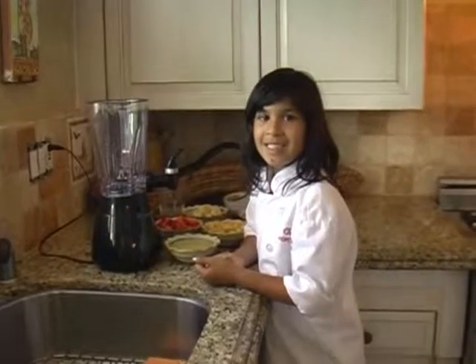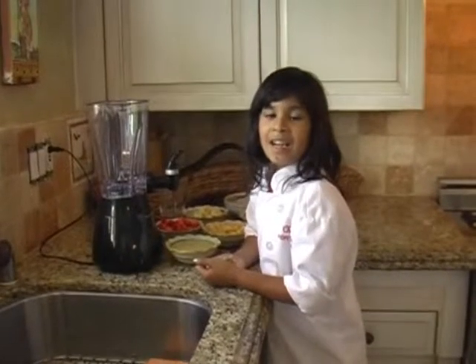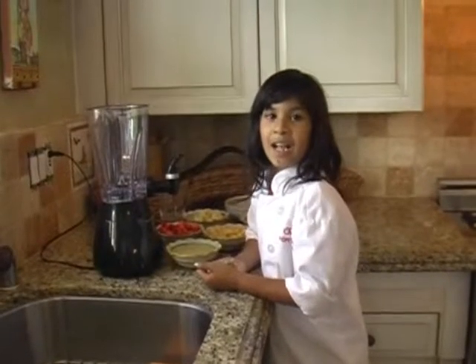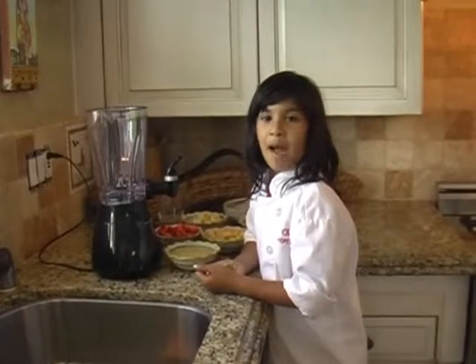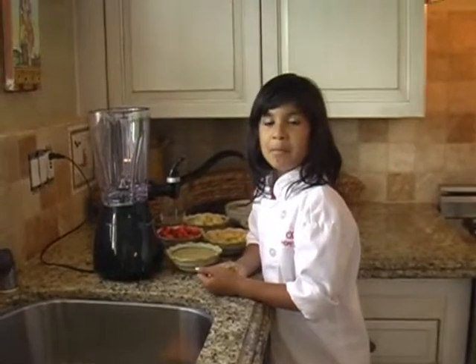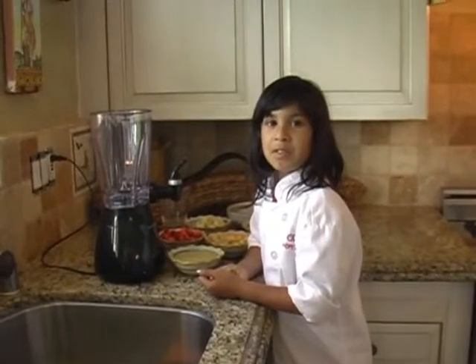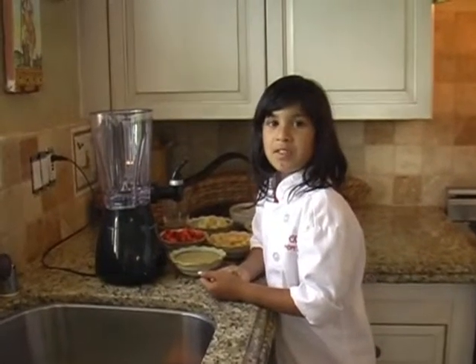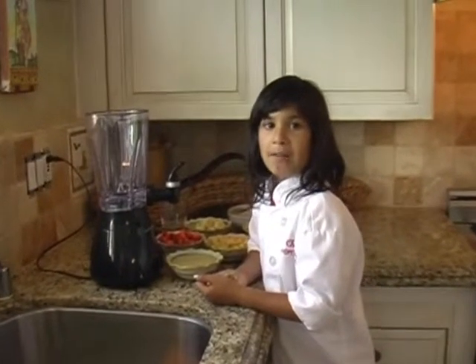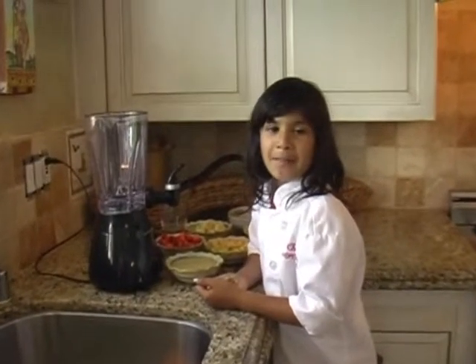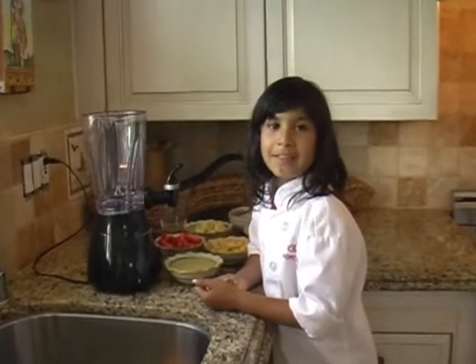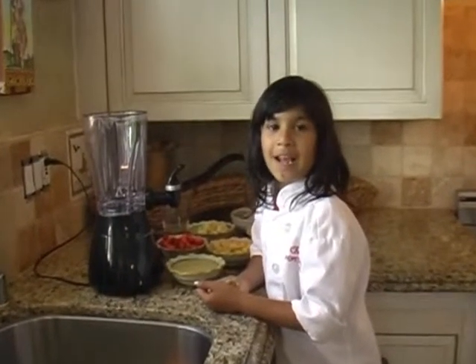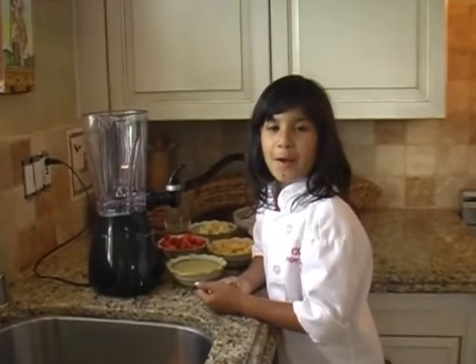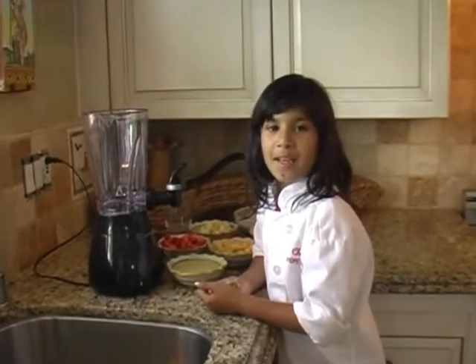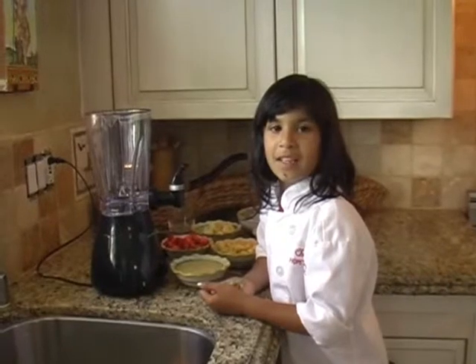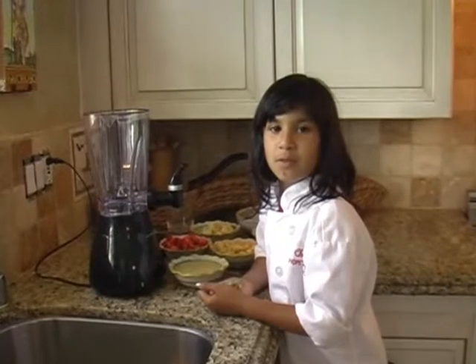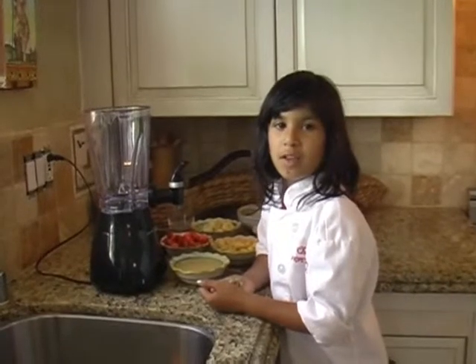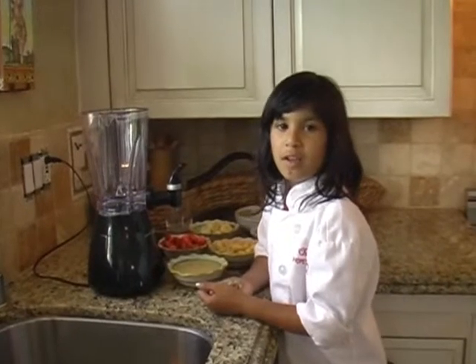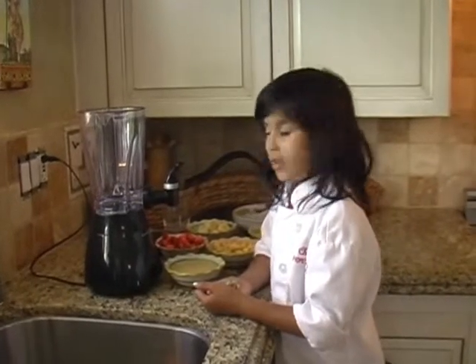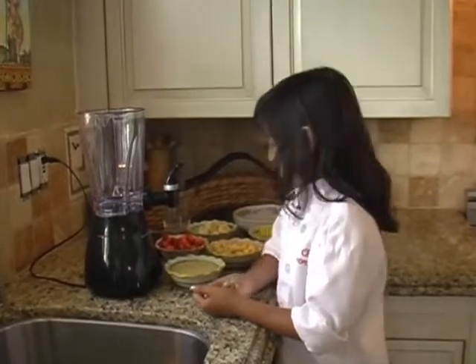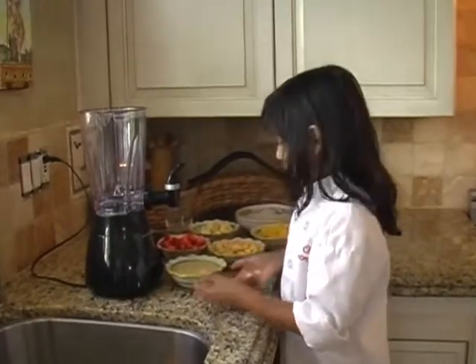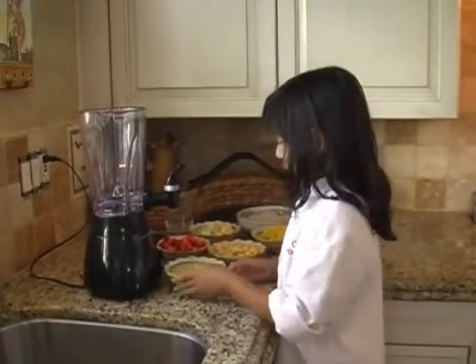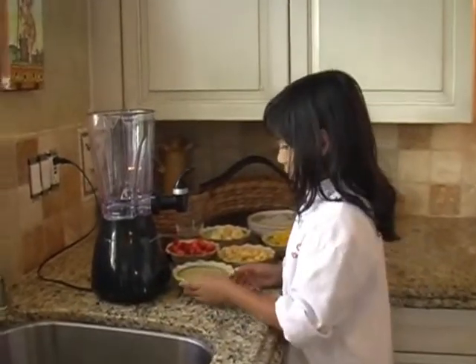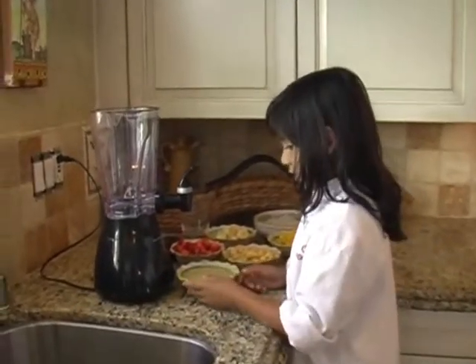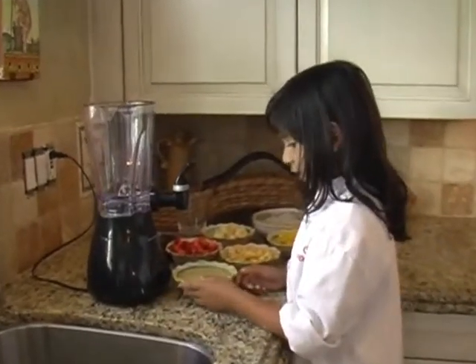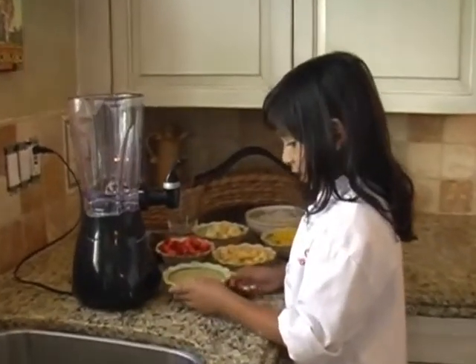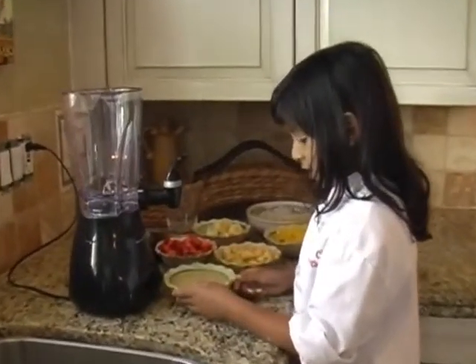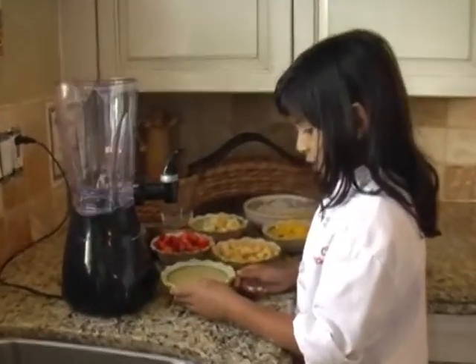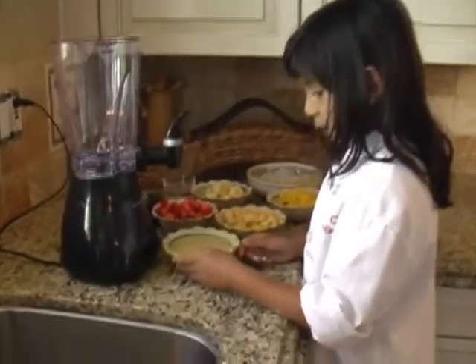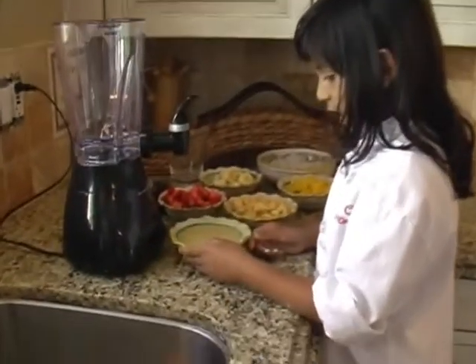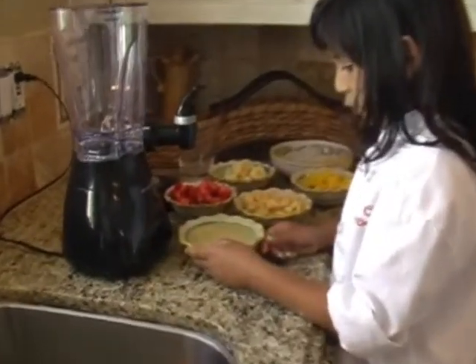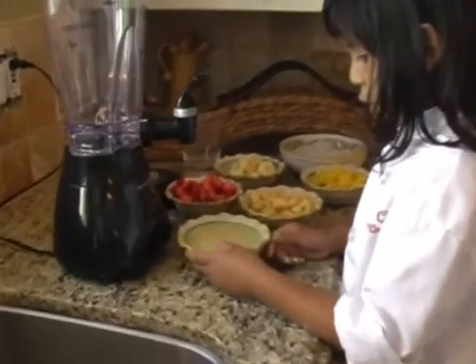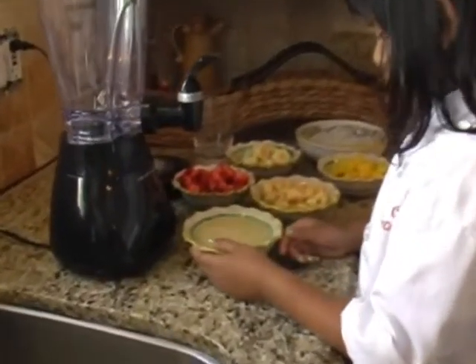Hi, my name is Jeff Hope and today we are making a smoothie. Our one ingredient is pineapple coconut.